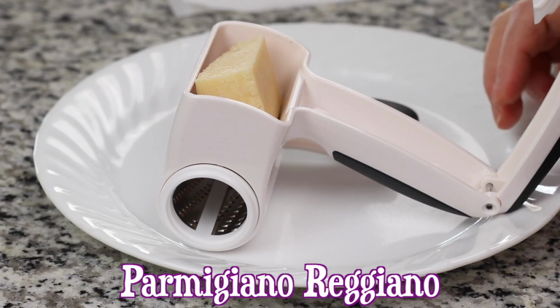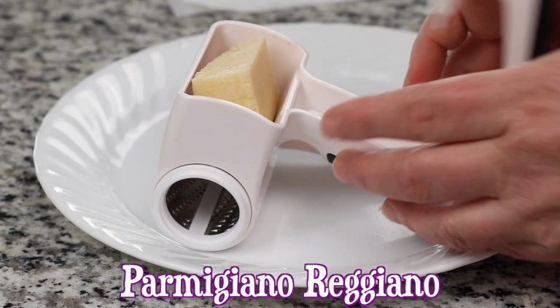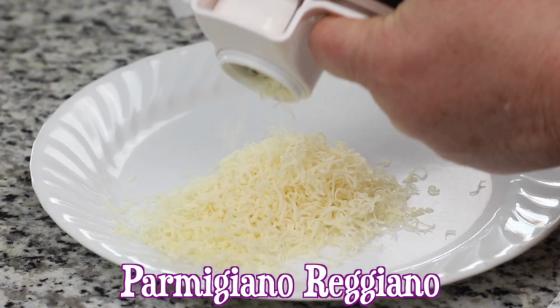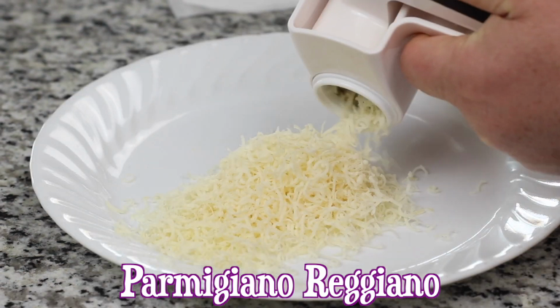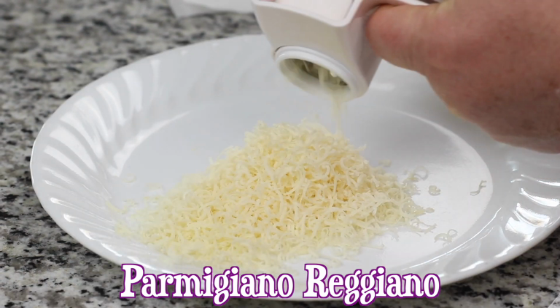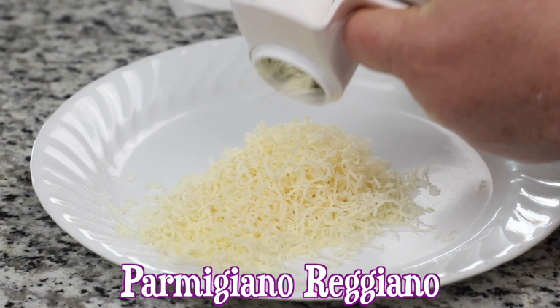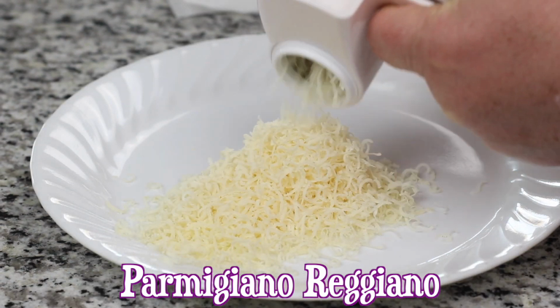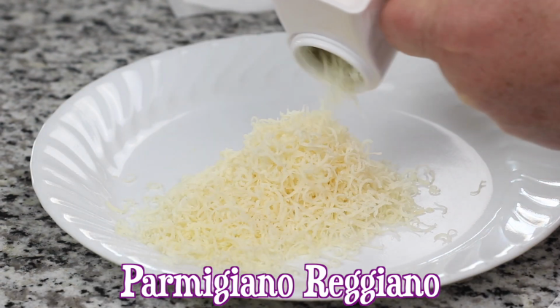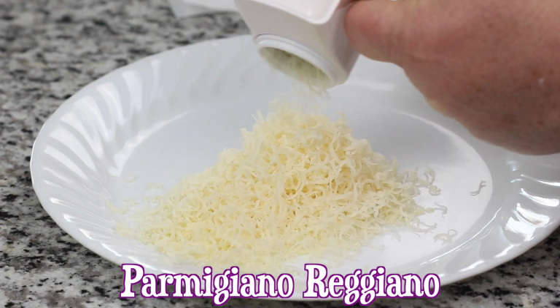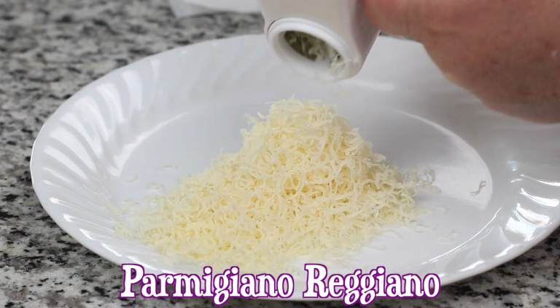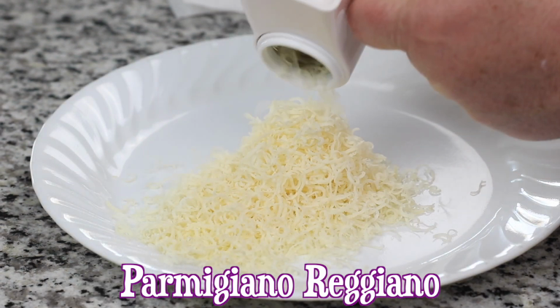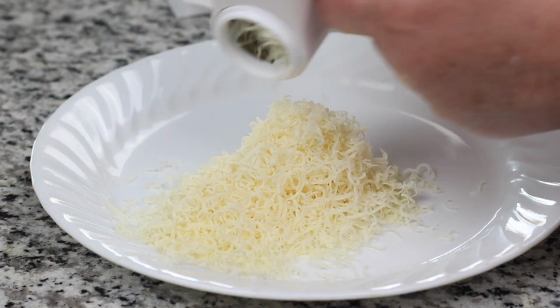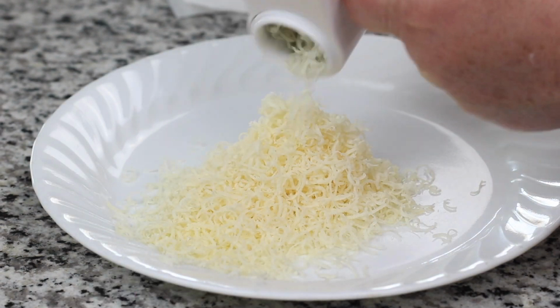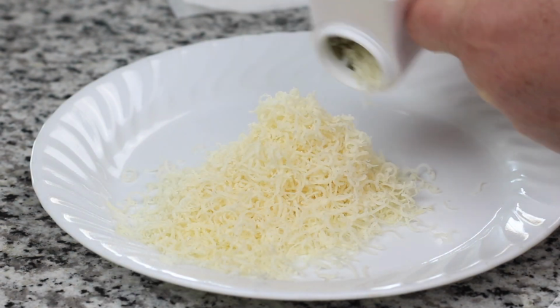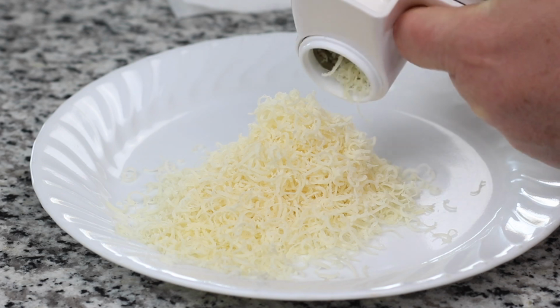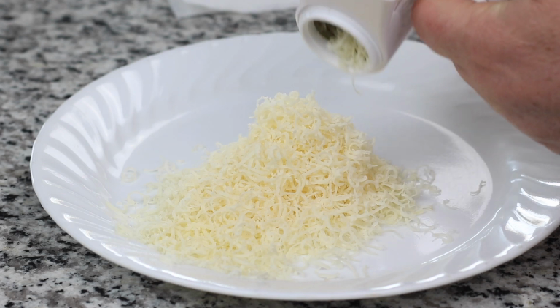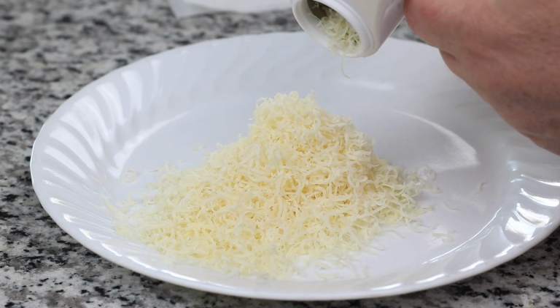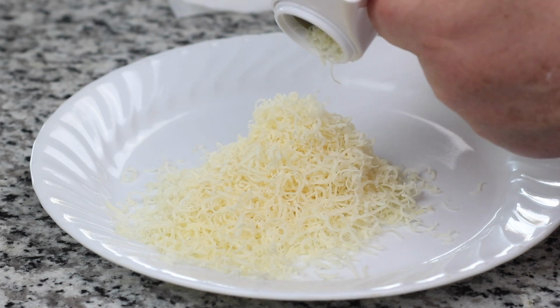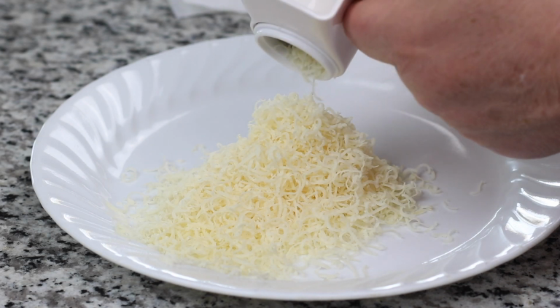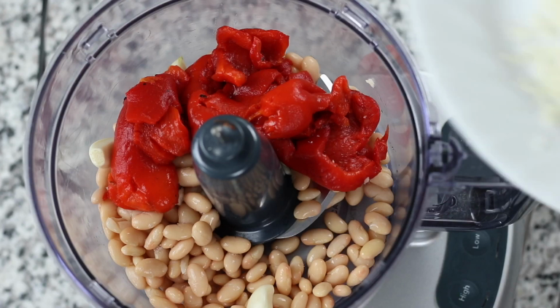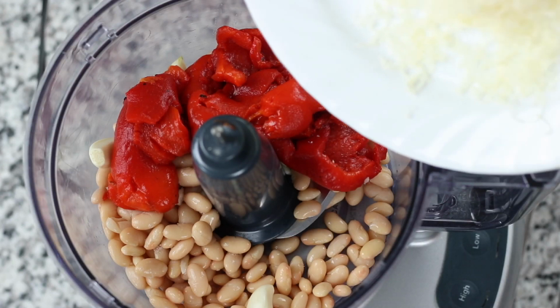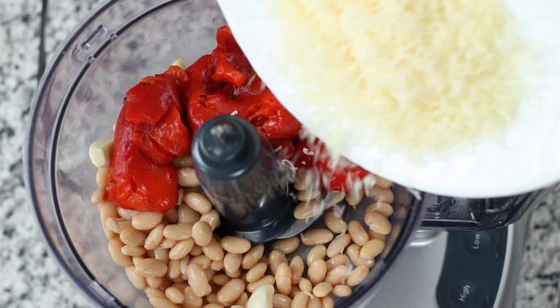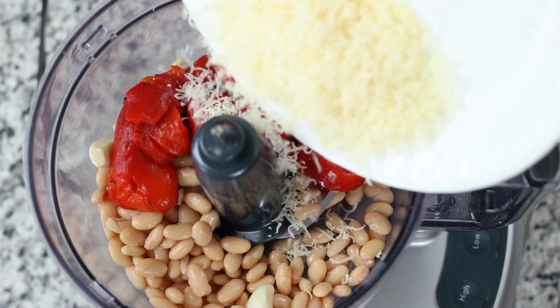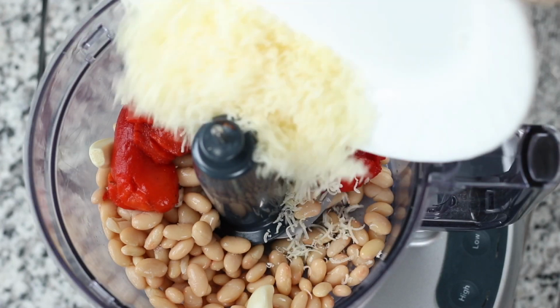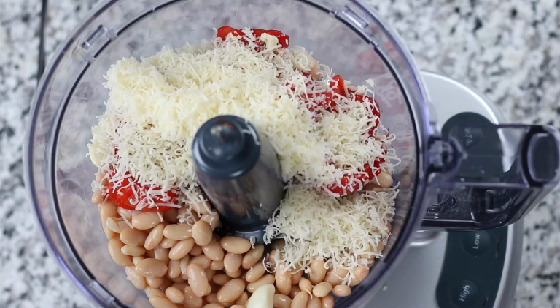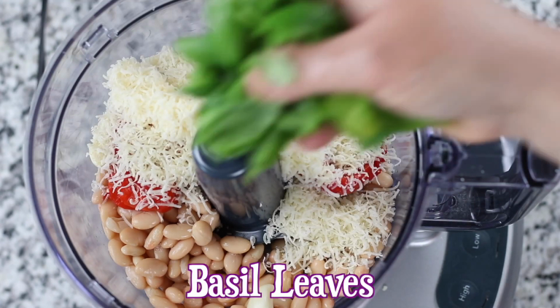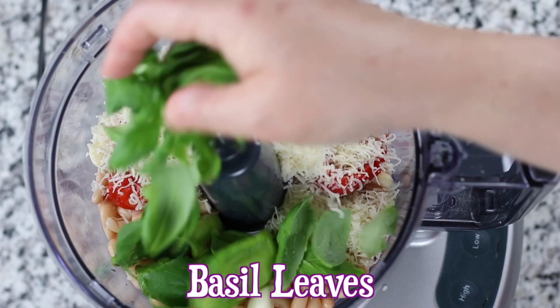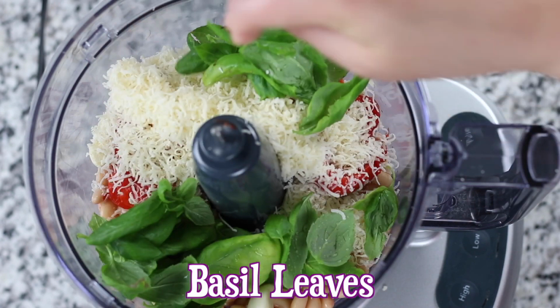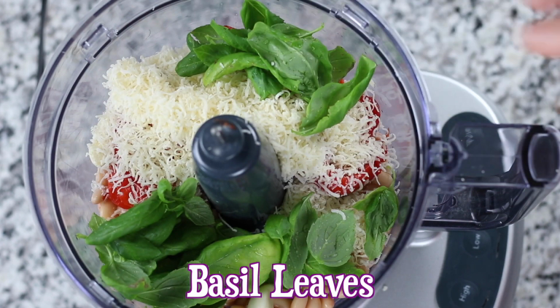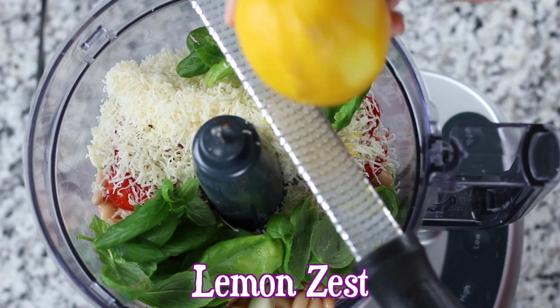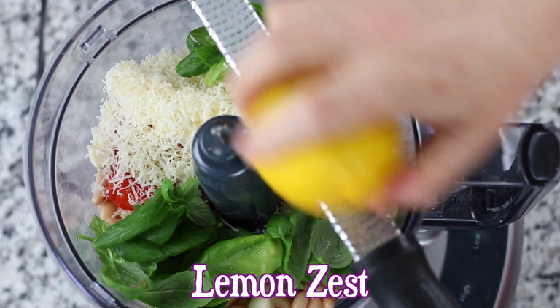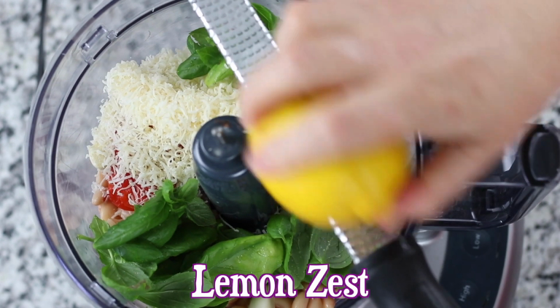One of my biggest suggestions in making this dip is to use authentic Italian parmesan for its incredible complex nutty and salty flavor. A few tips: Costco has the best price on it, and using a hand rotary grater is the easiest way to grate it.